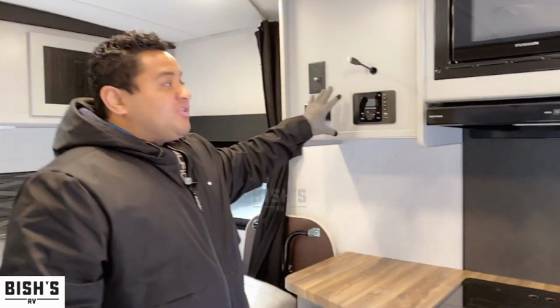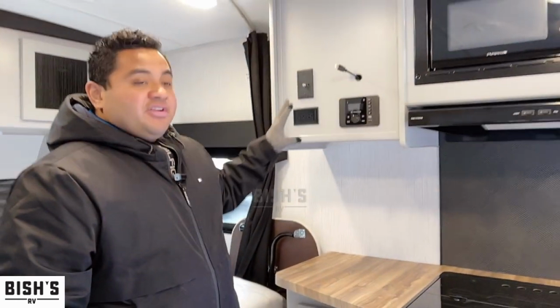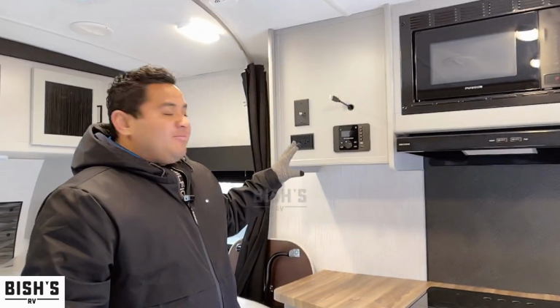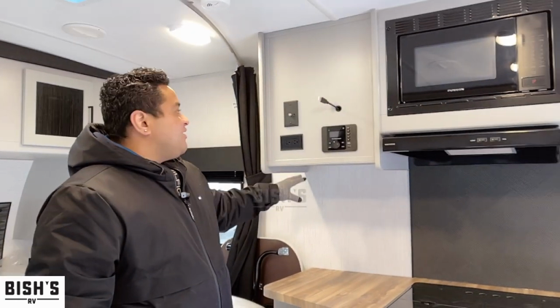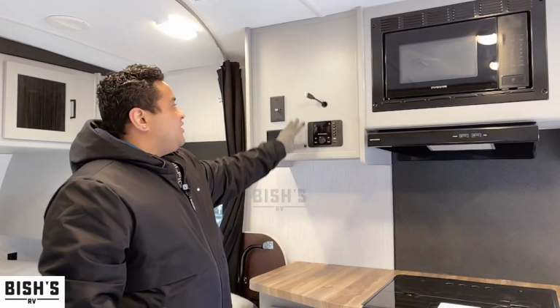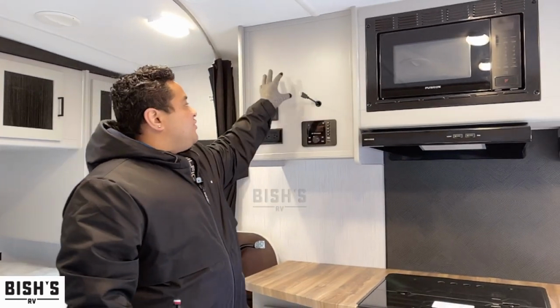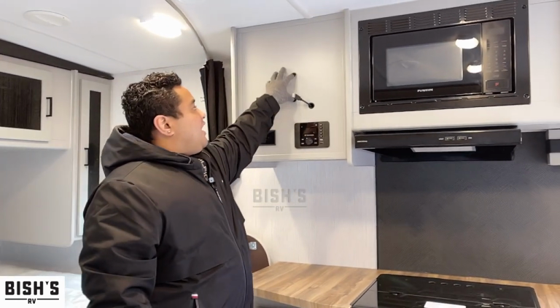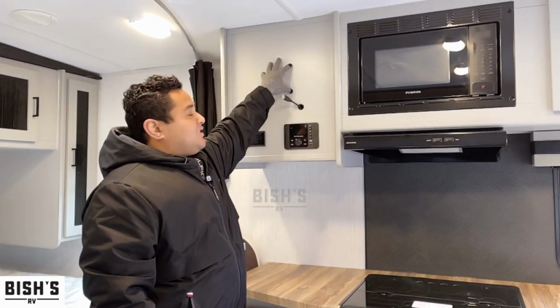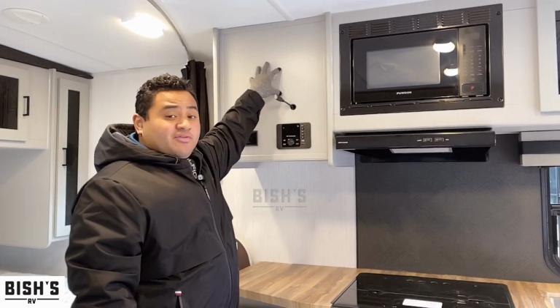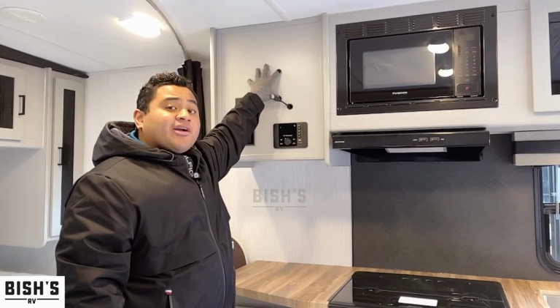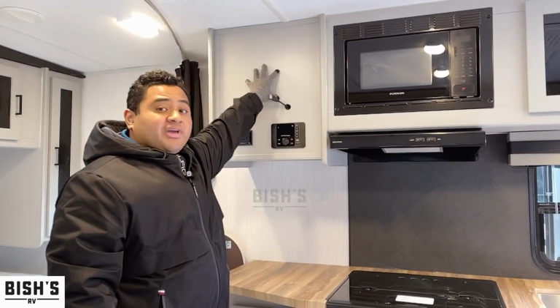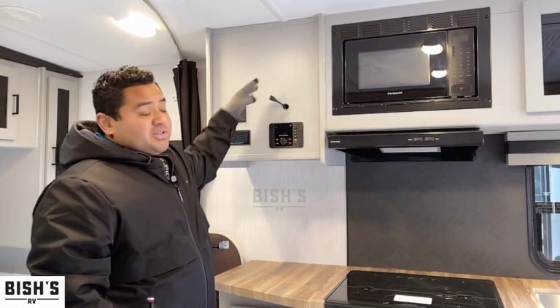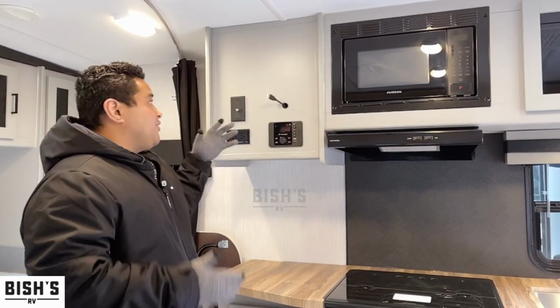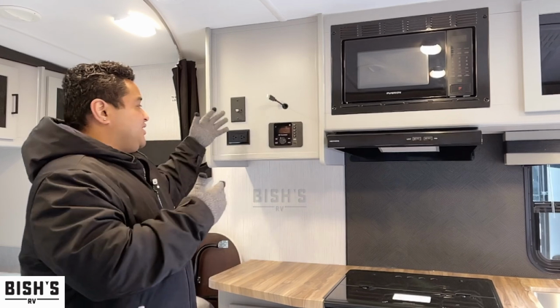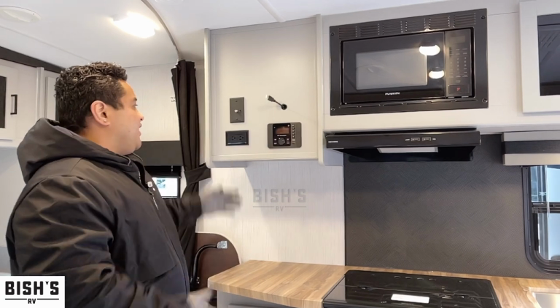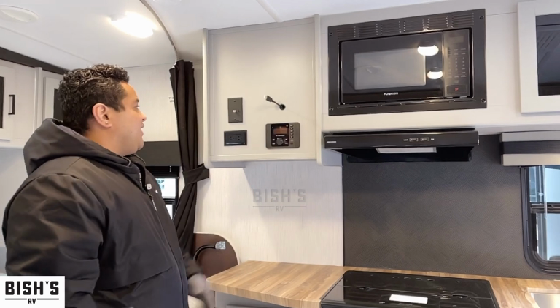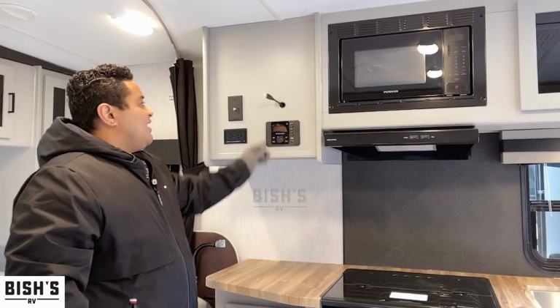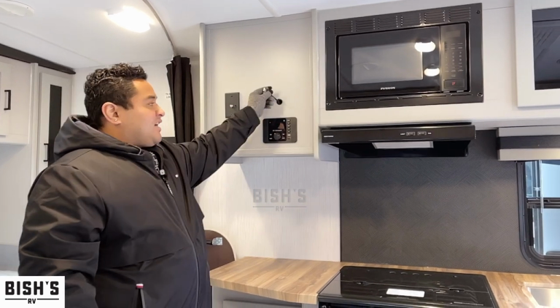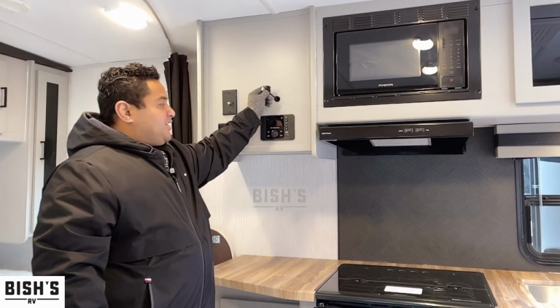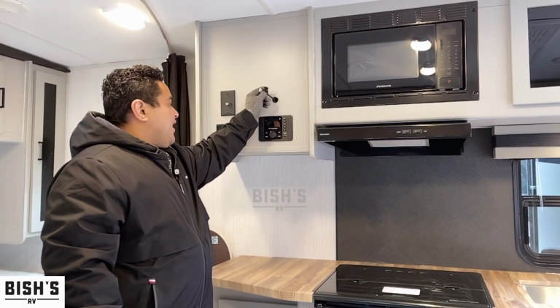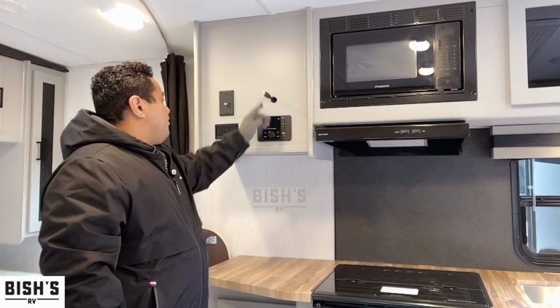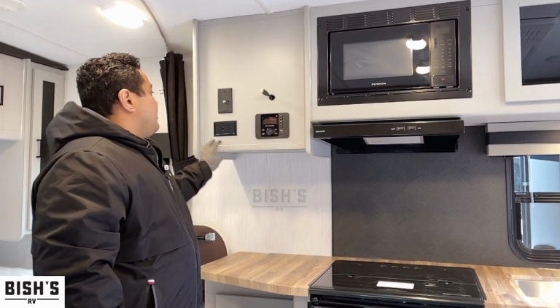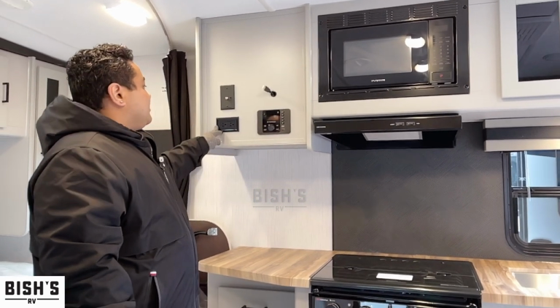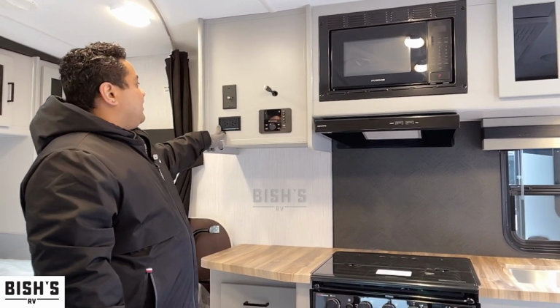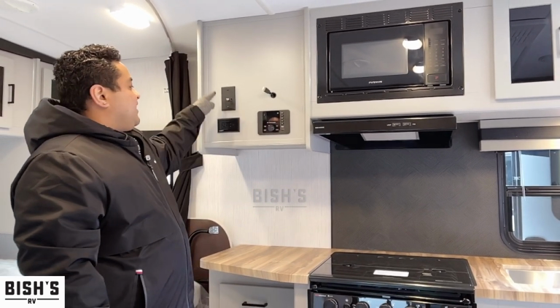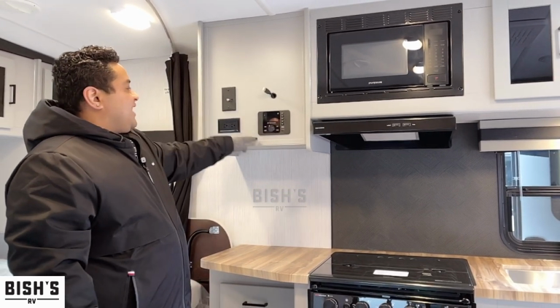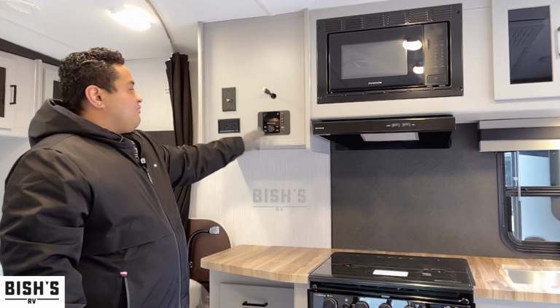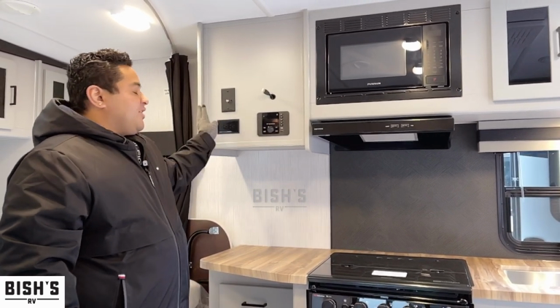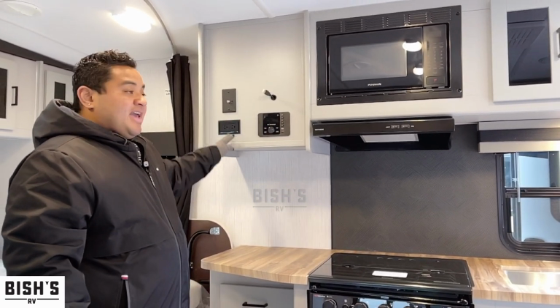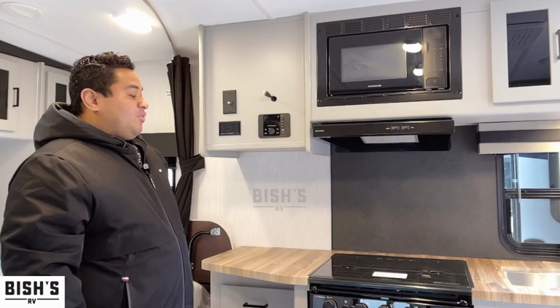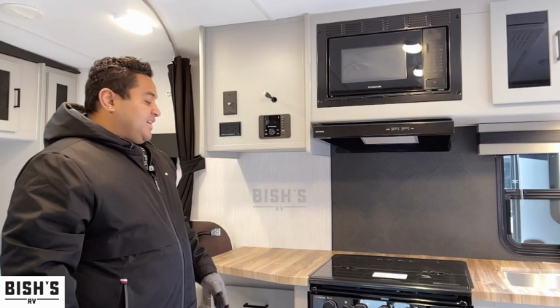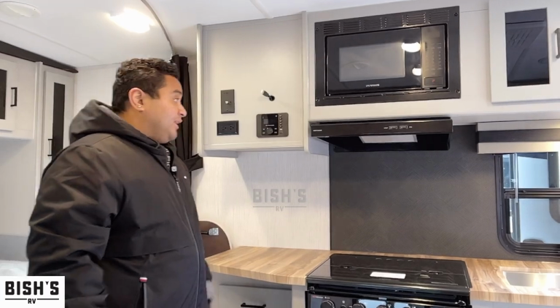Right here is your entertainment center. It's a TV backer location so you can put a TV up there. It's got the HDMI cord as well as the antenna, radio, and the 110 outlet.